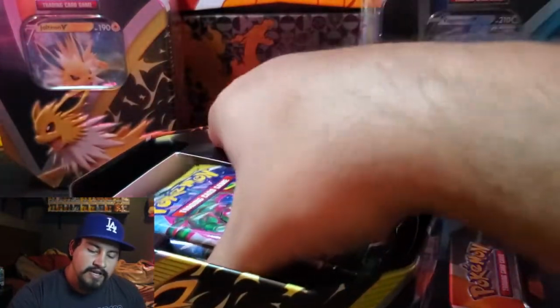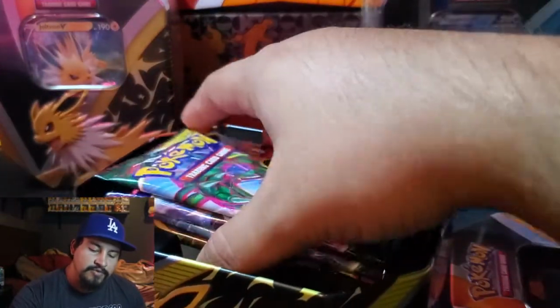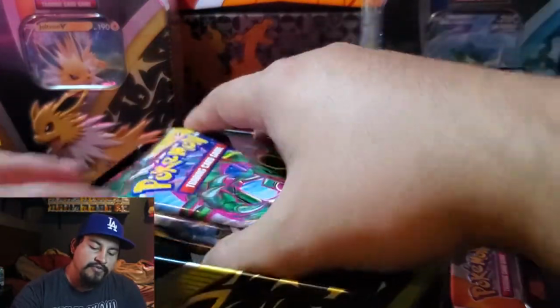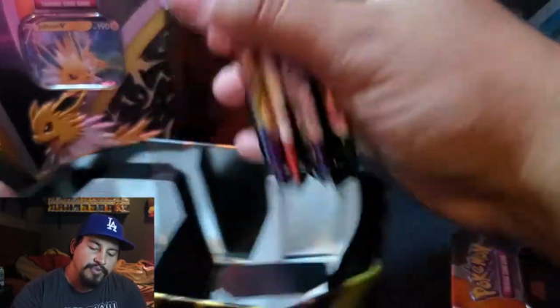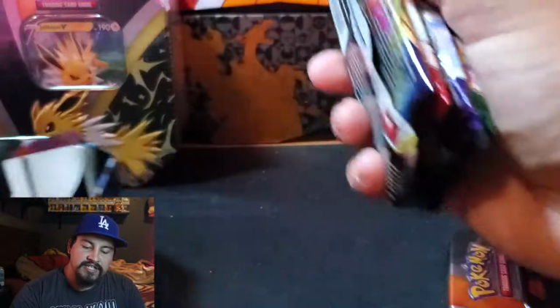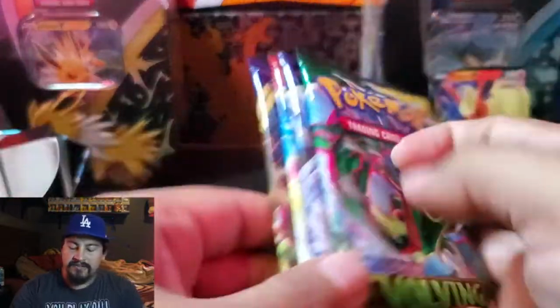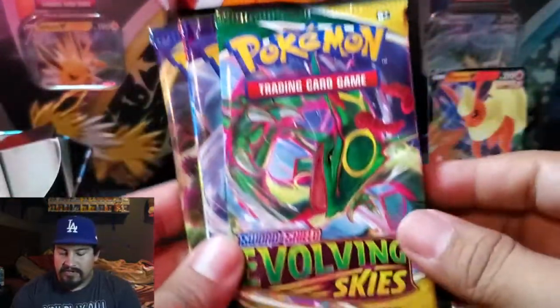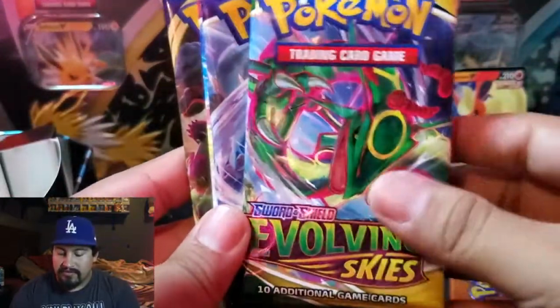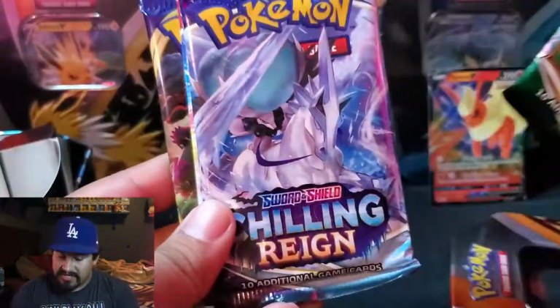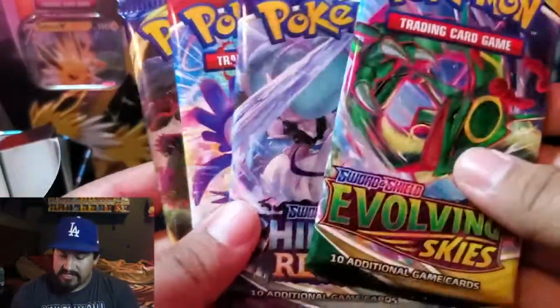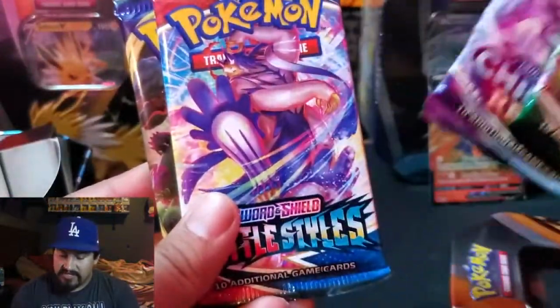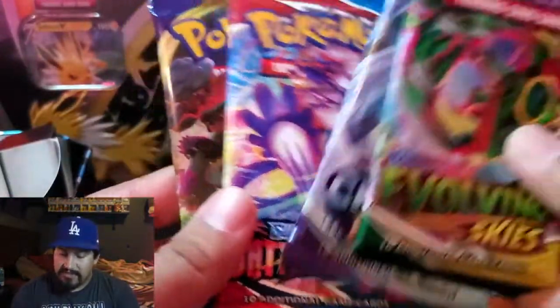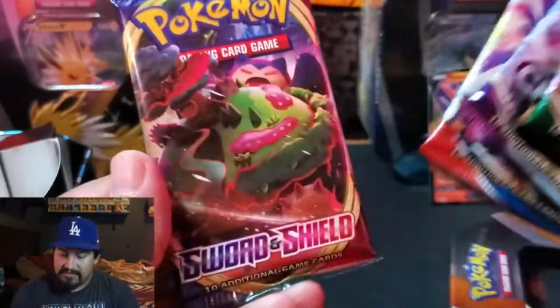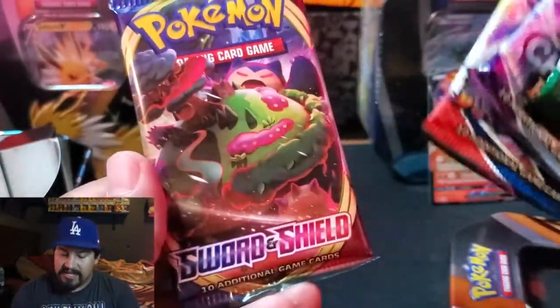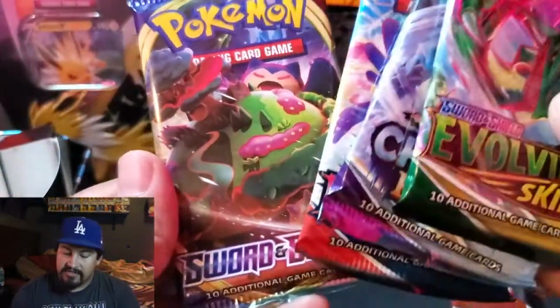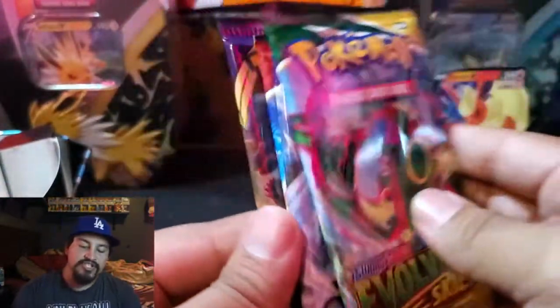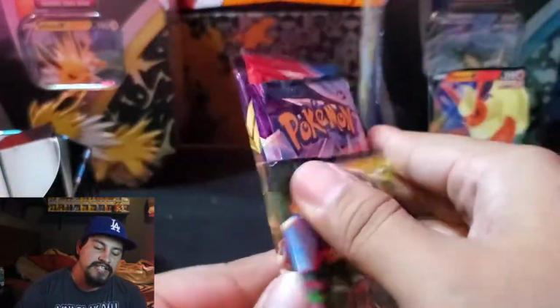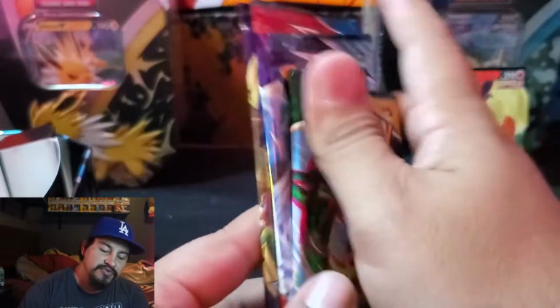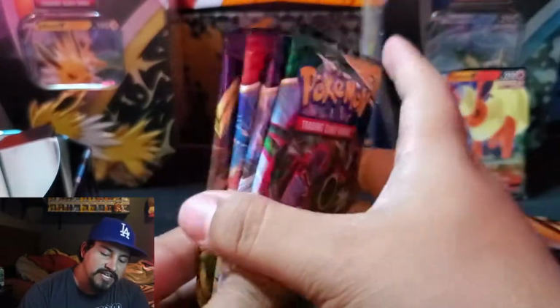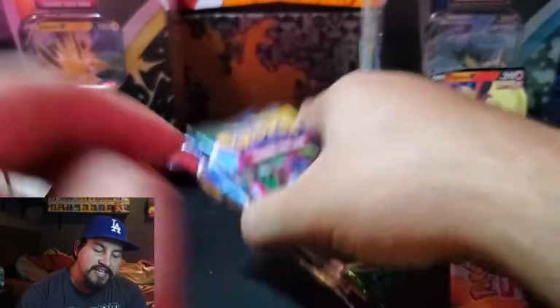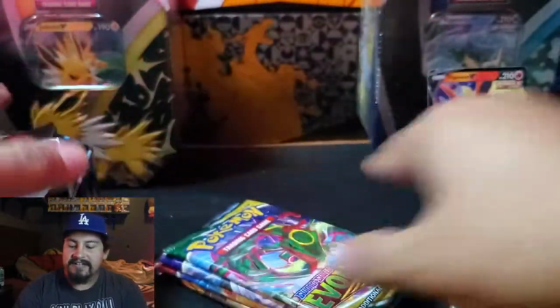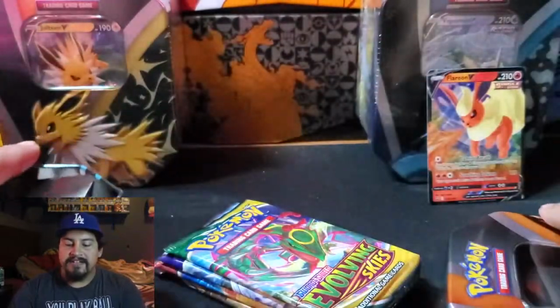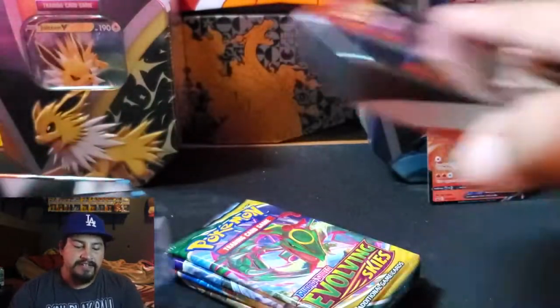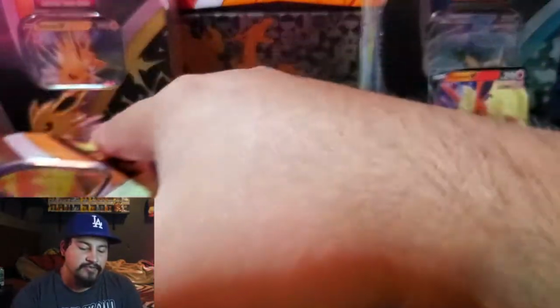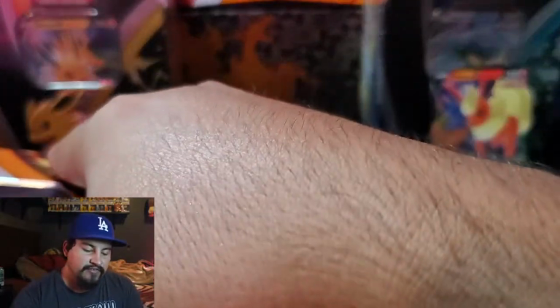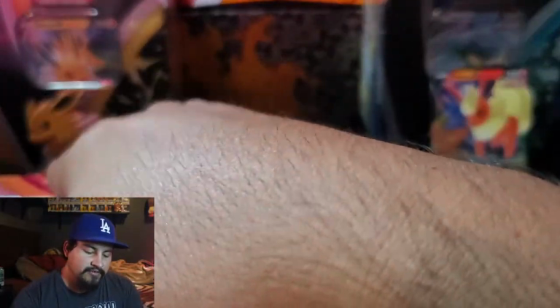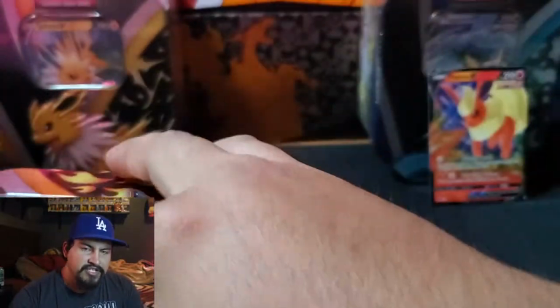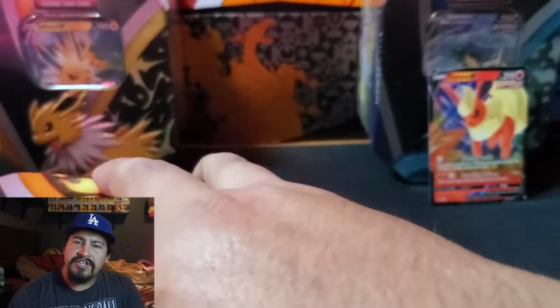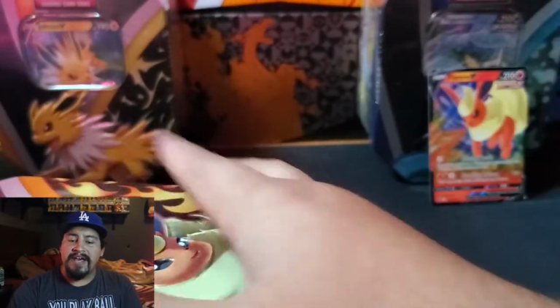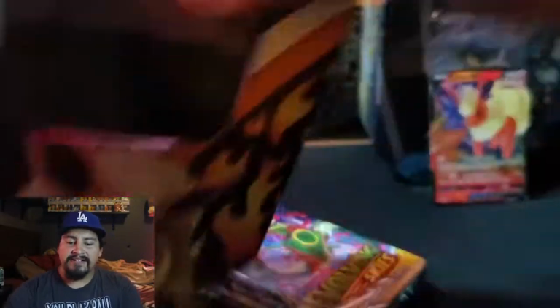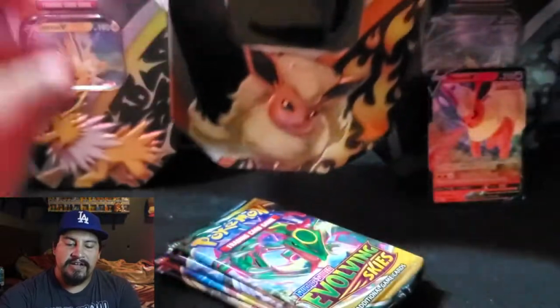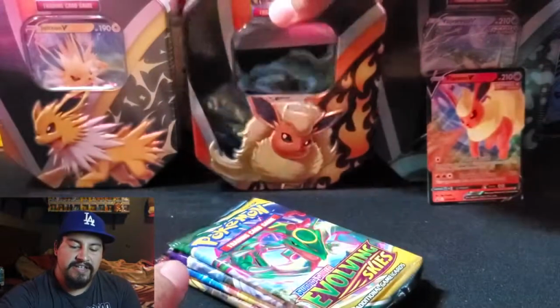And then we got our four packs here. Let's see if I was right. We have Evolving Skies, Chilling Reigns, Battle Styles, and it's Sword and Shield — not Sun and Moon. I'll take that. We have this generation's packs, so I'll take that.